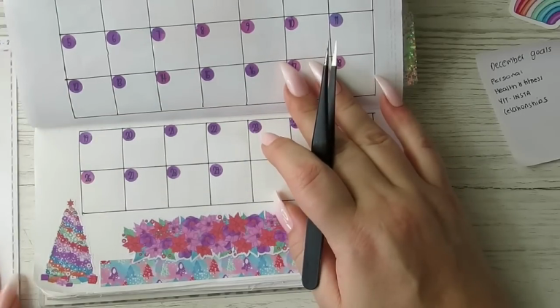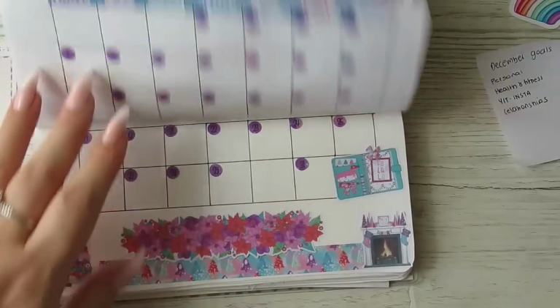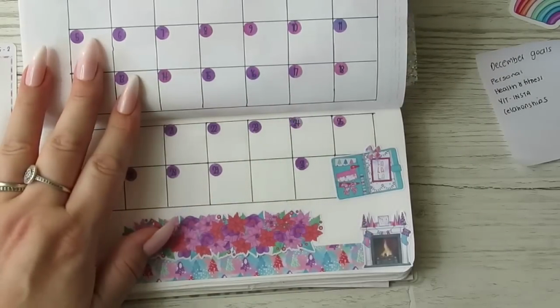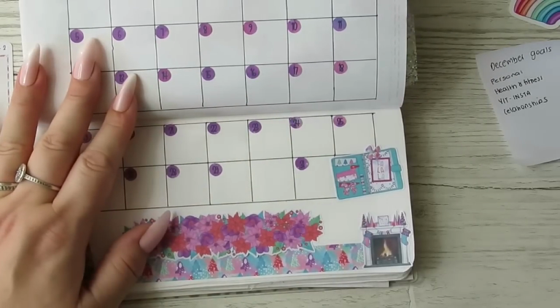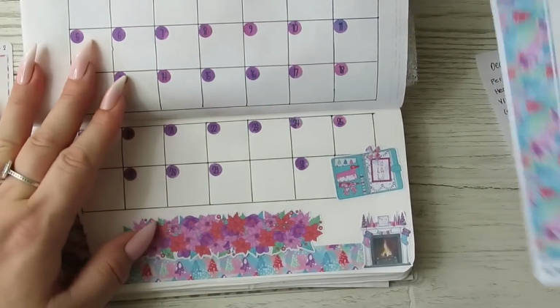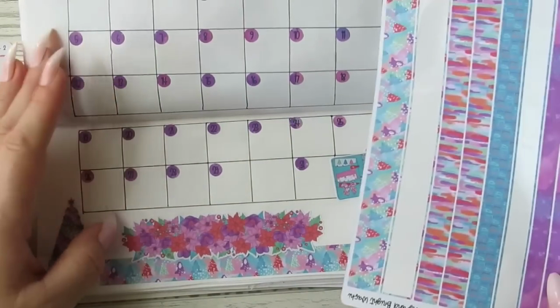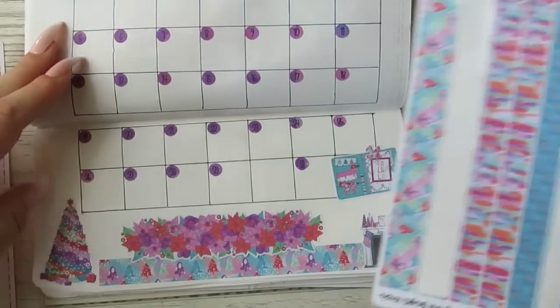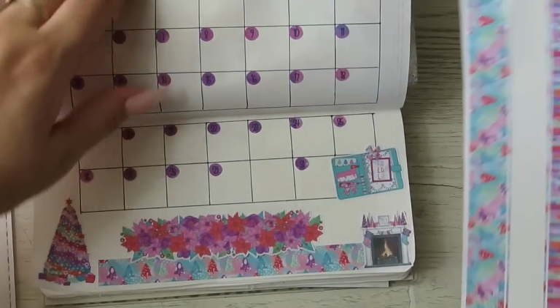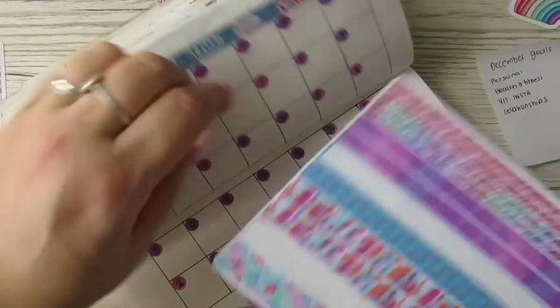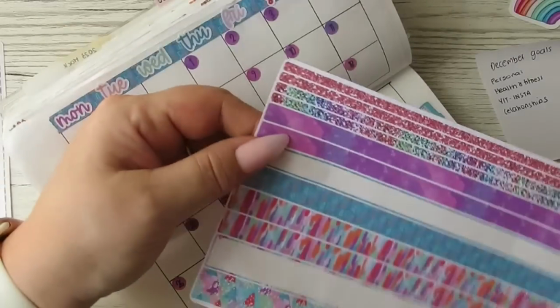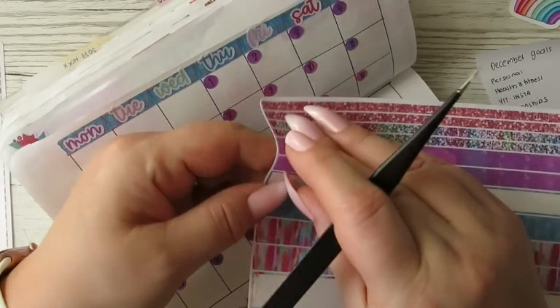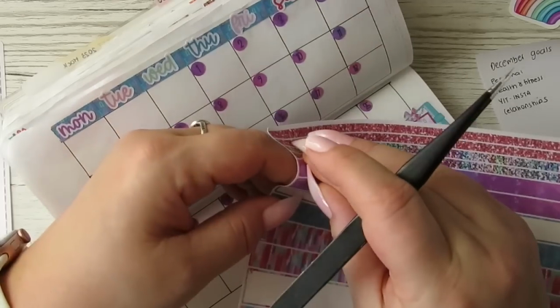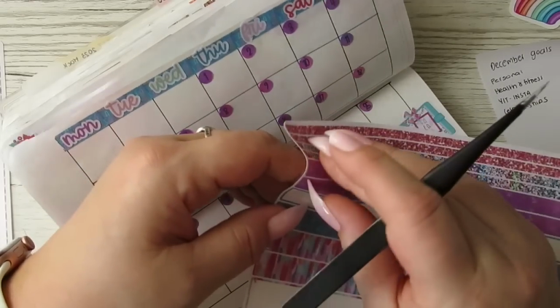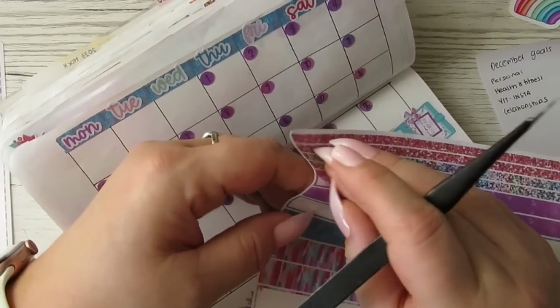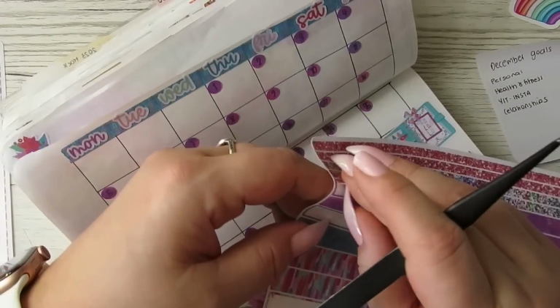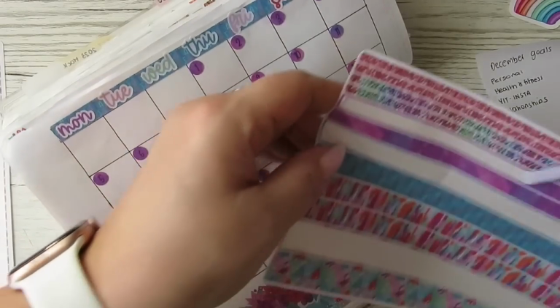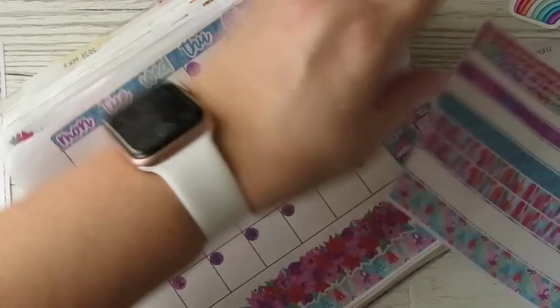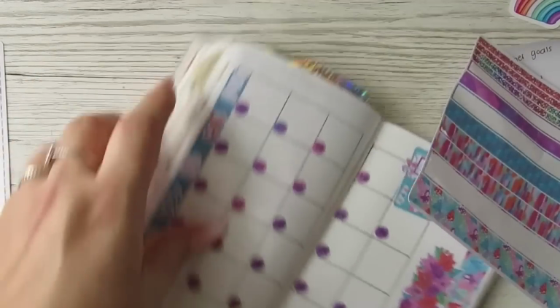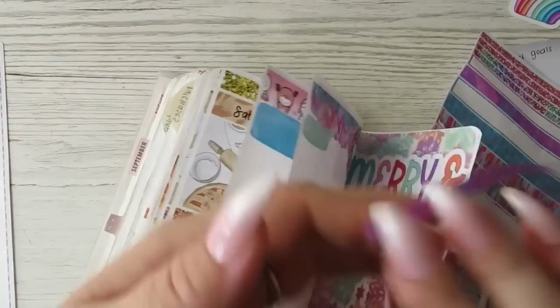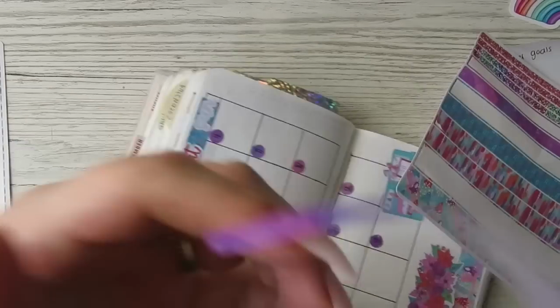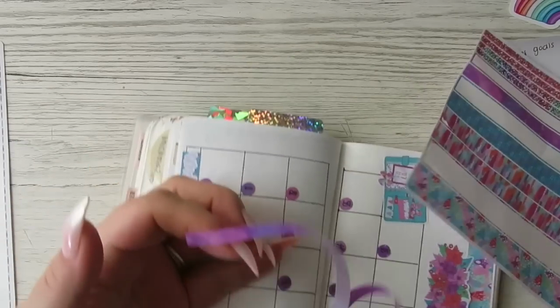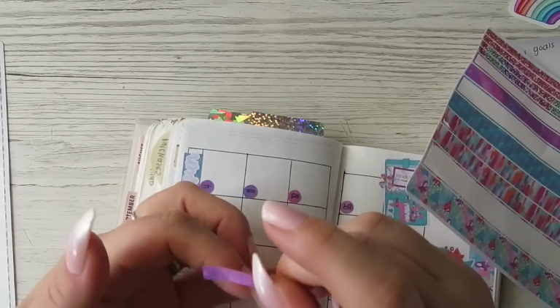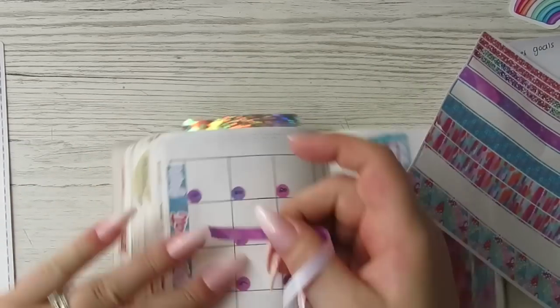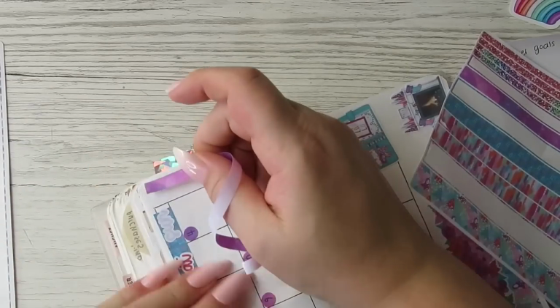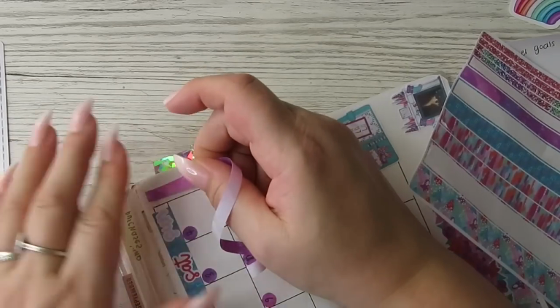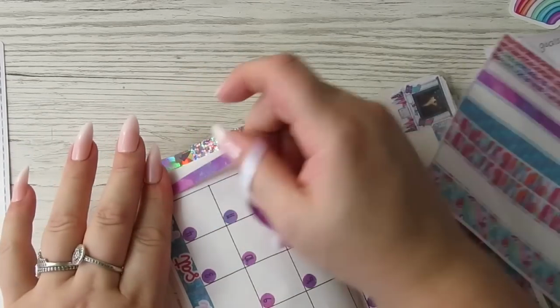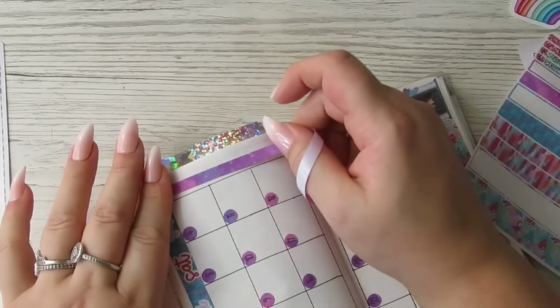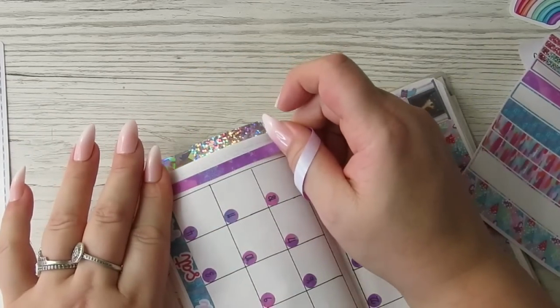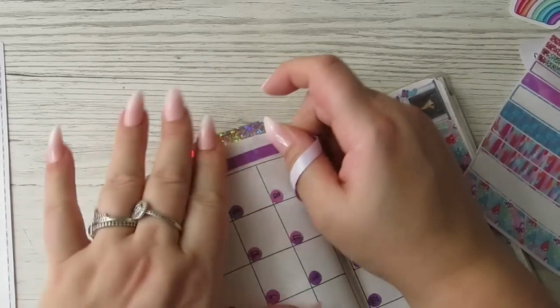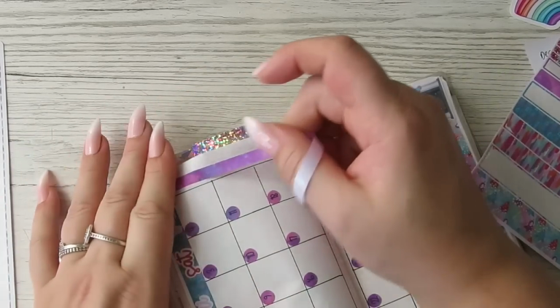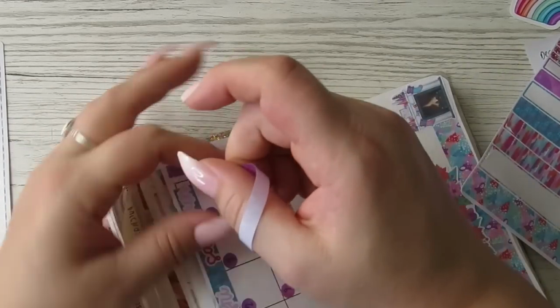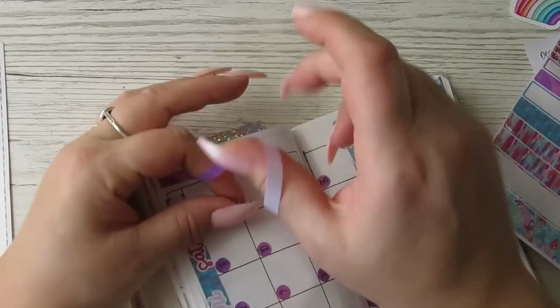Then let's get some sides on — these ones, I reckon. Bring in some more purple from the date covers.